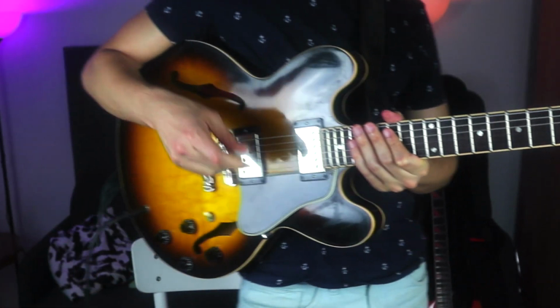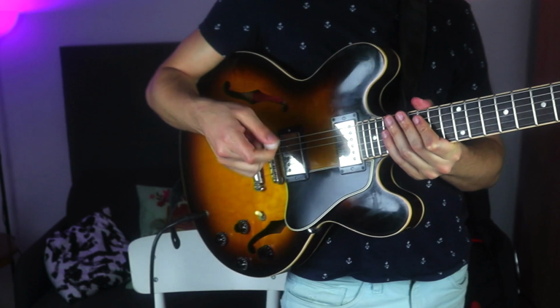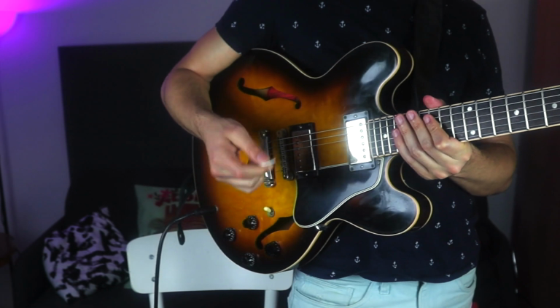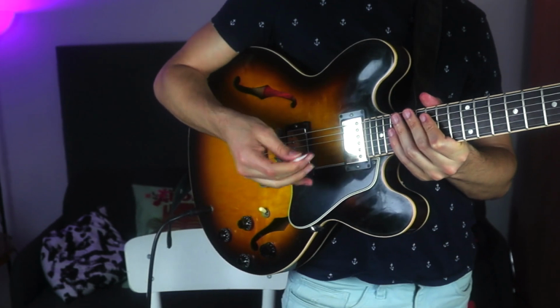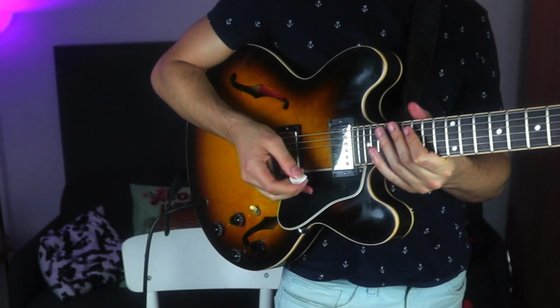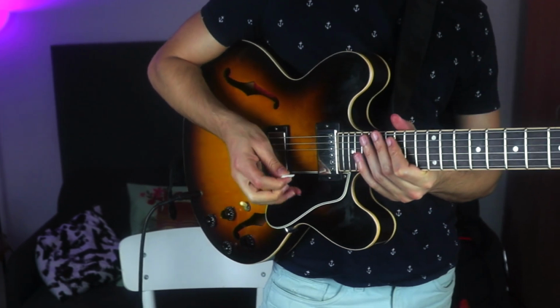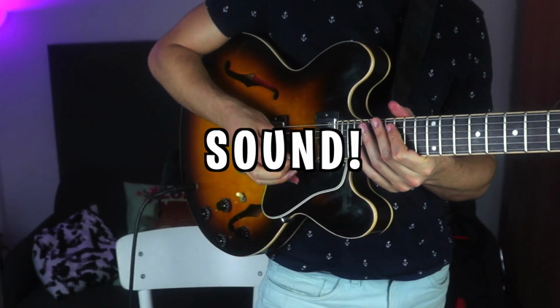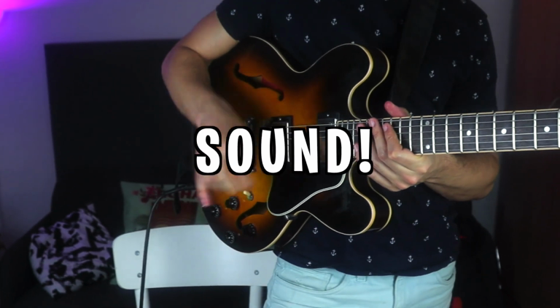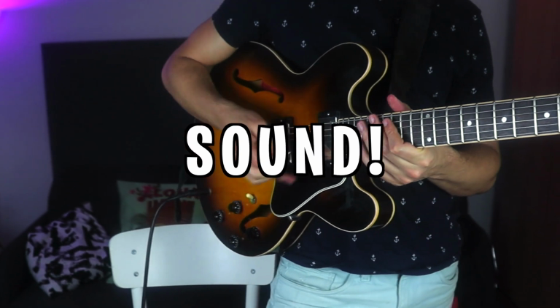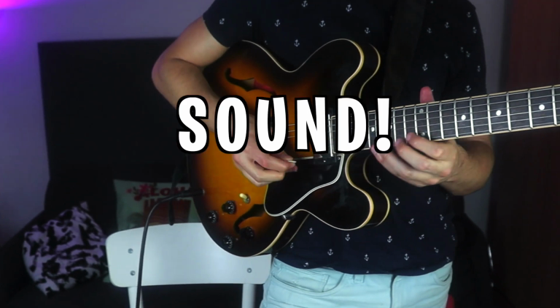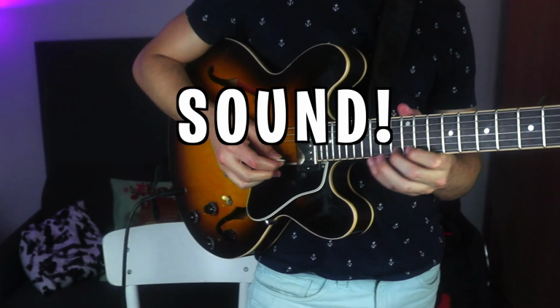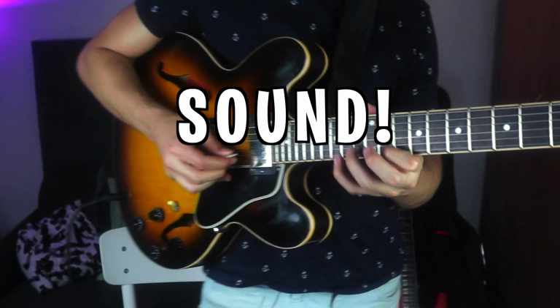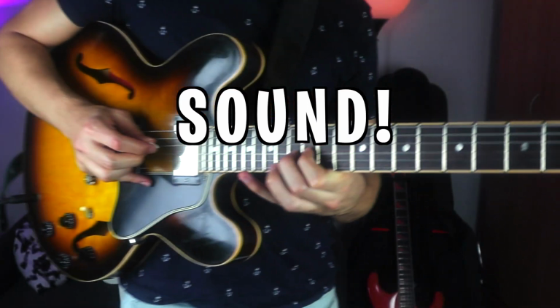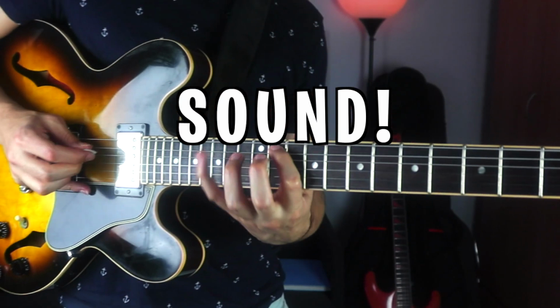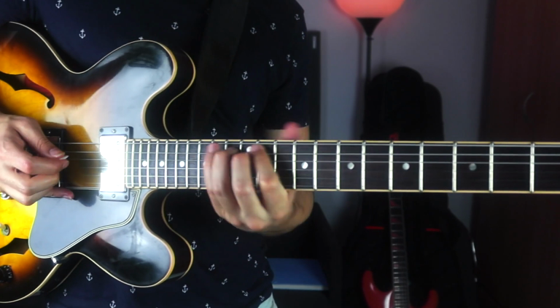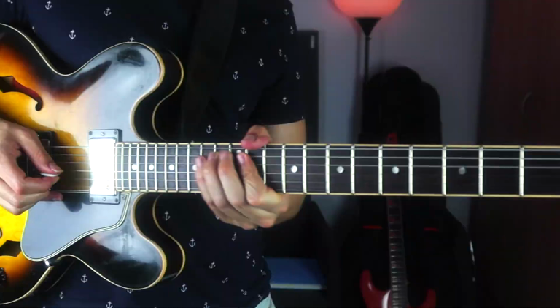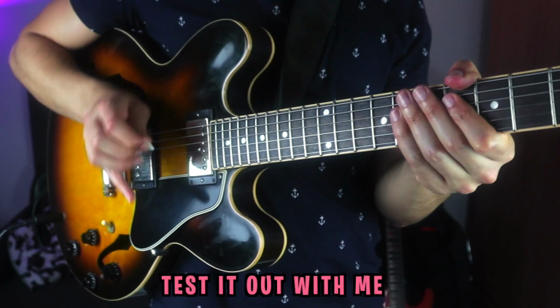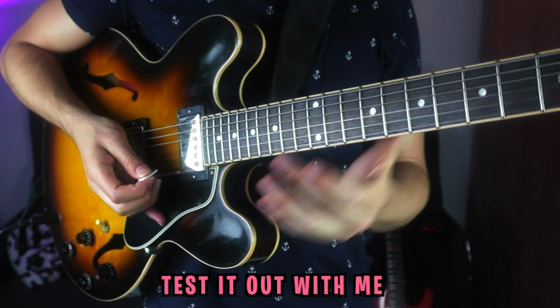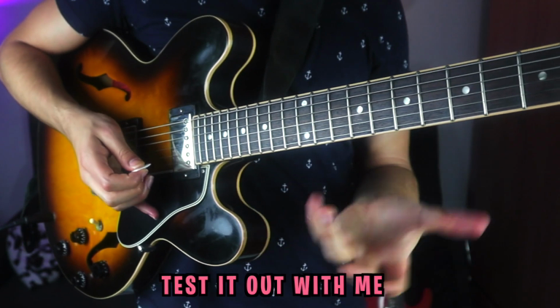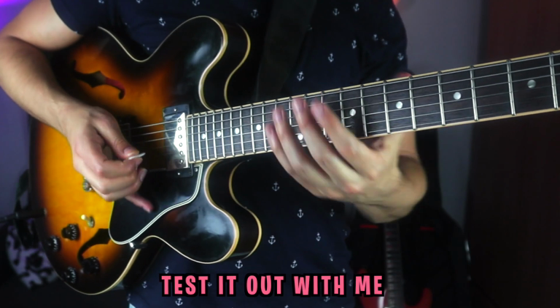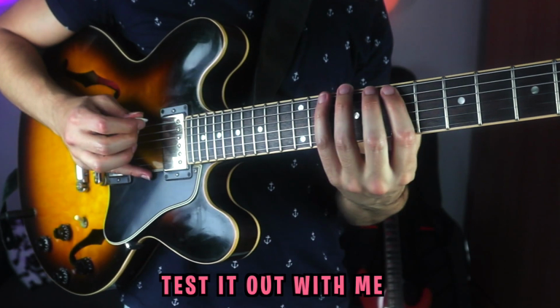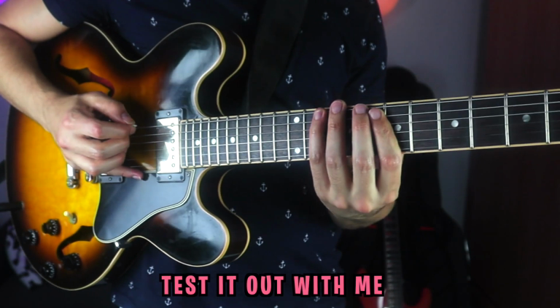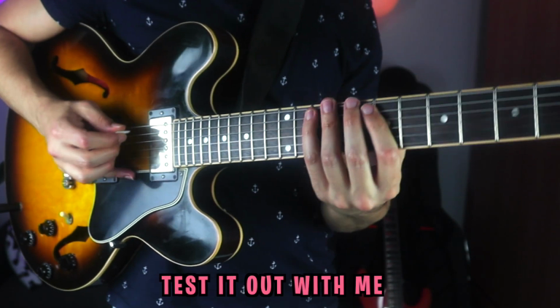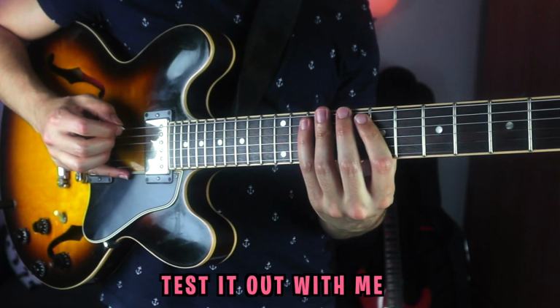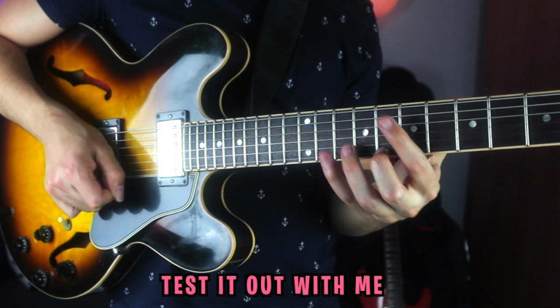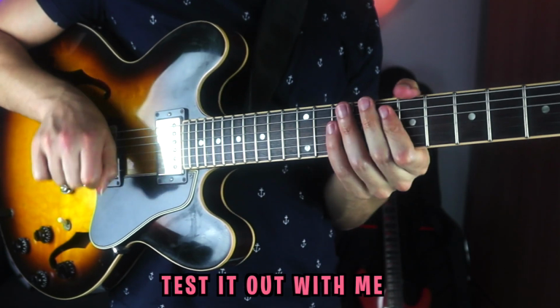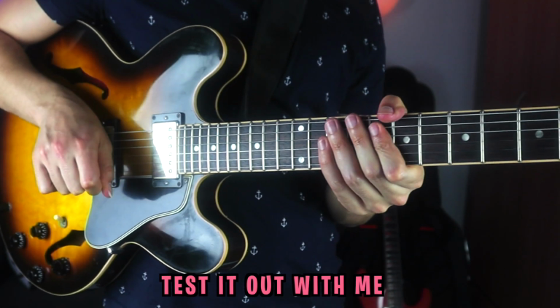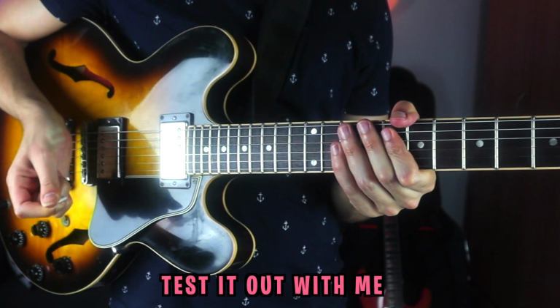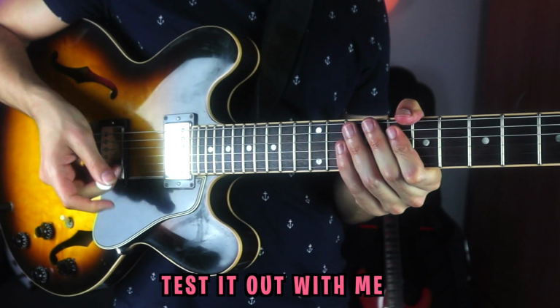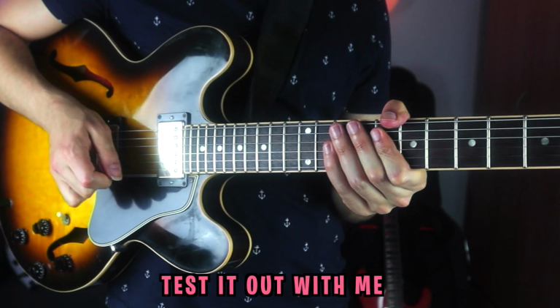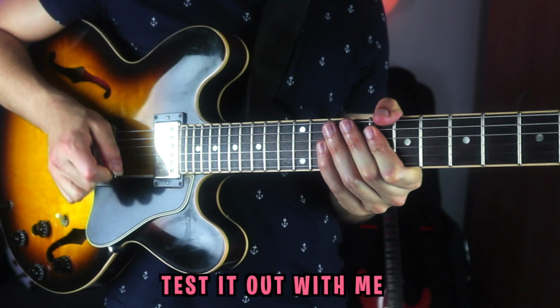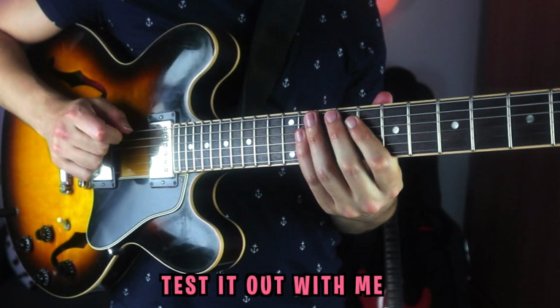Everything for me — the way I hold my pick — has to do with sound. Just play your ordinary C major scale, and let me know which sound you prefer.